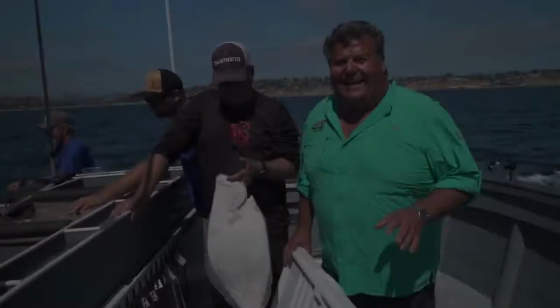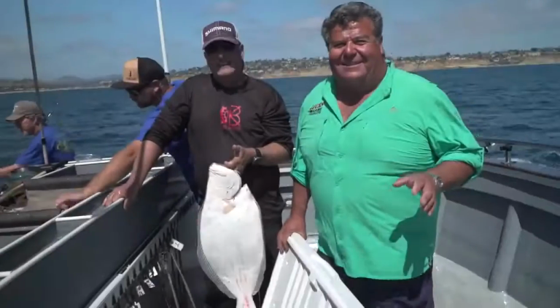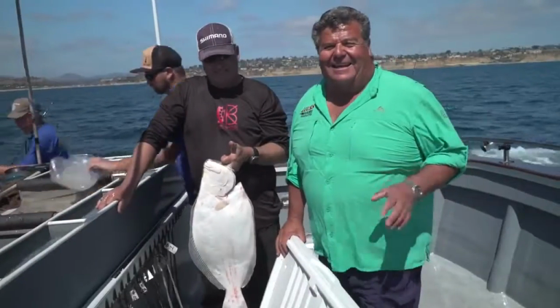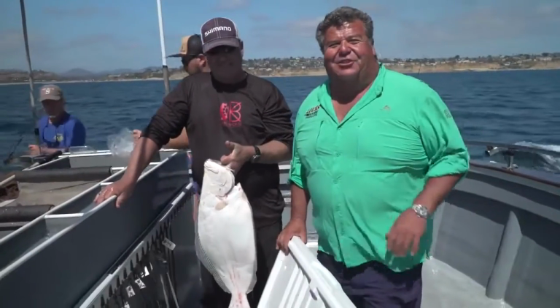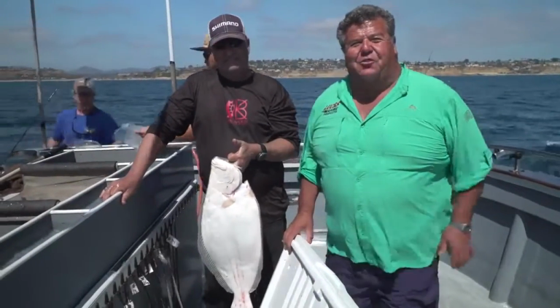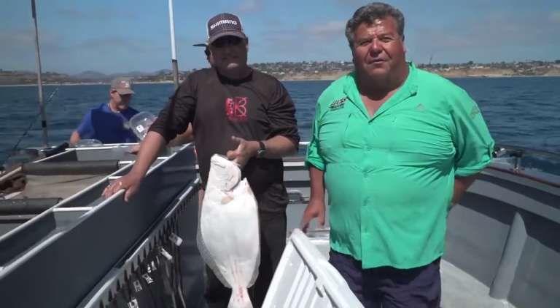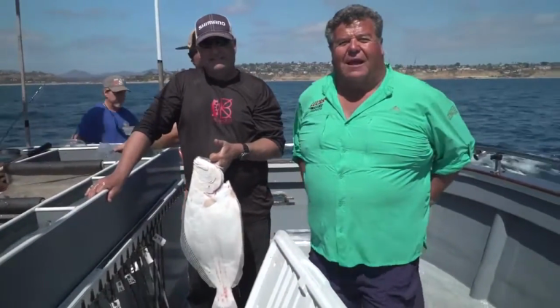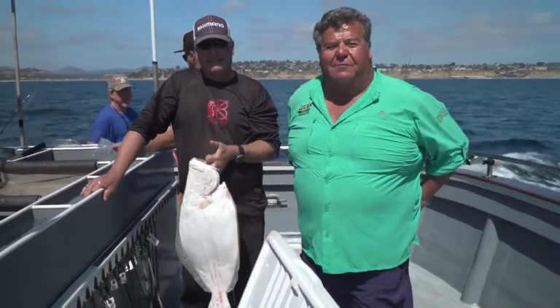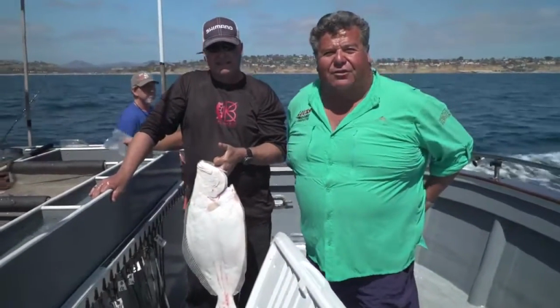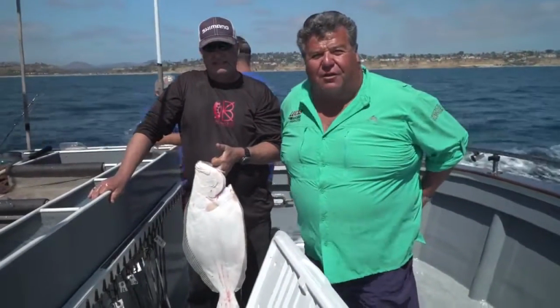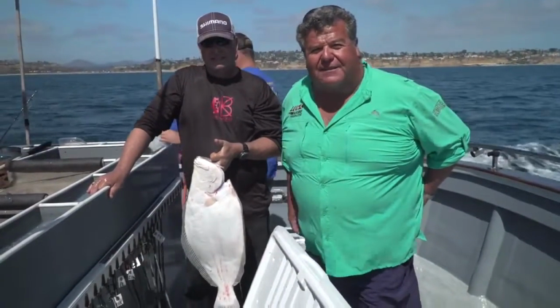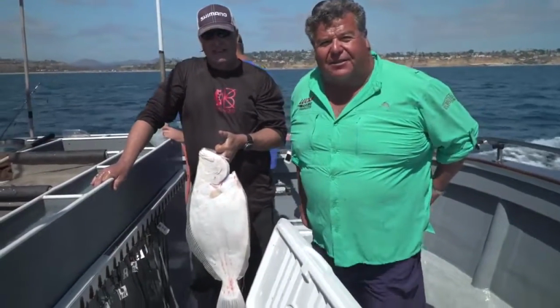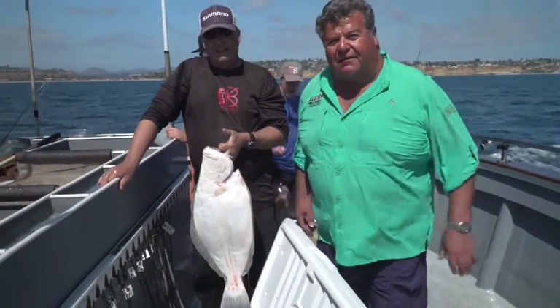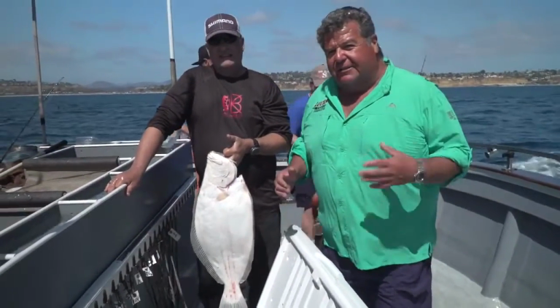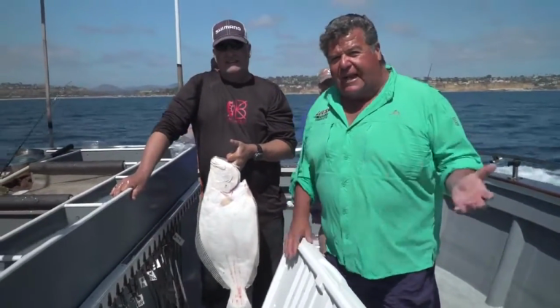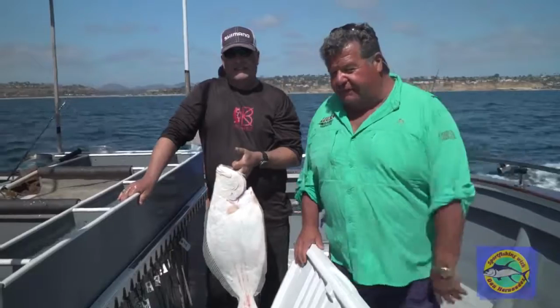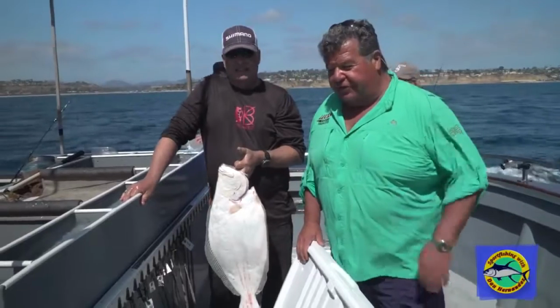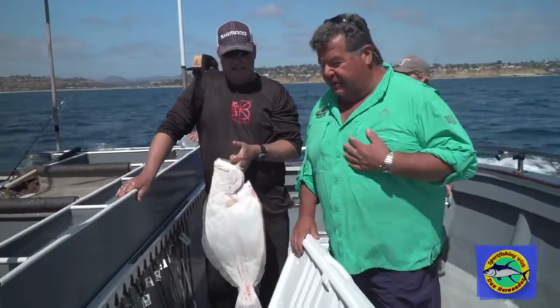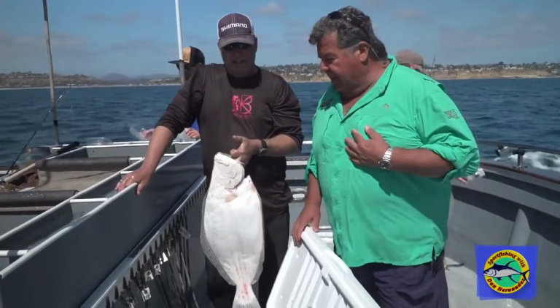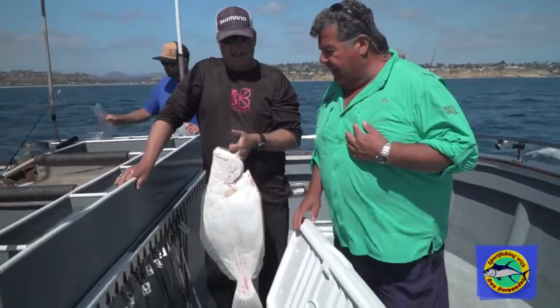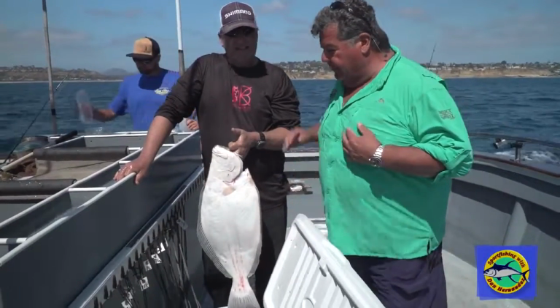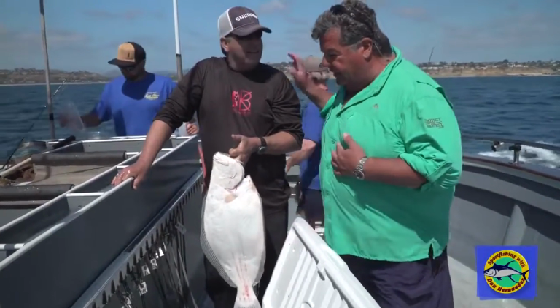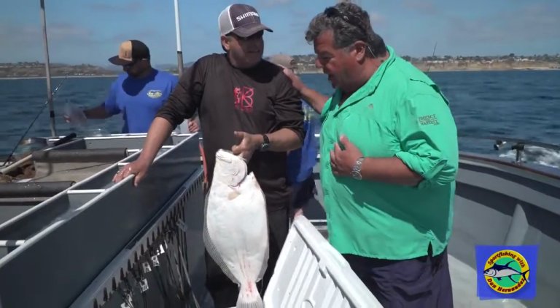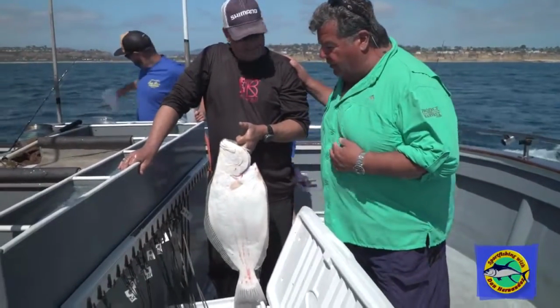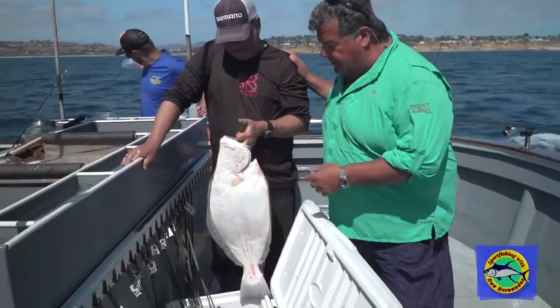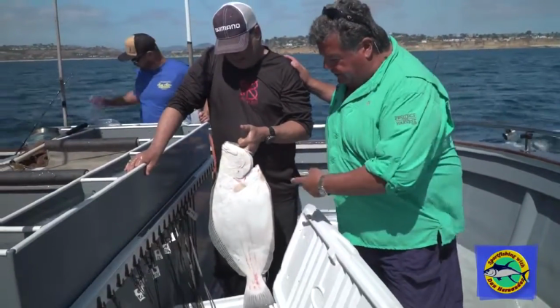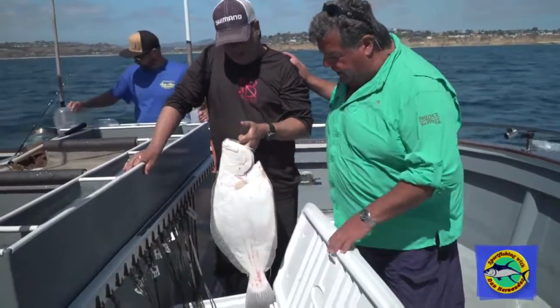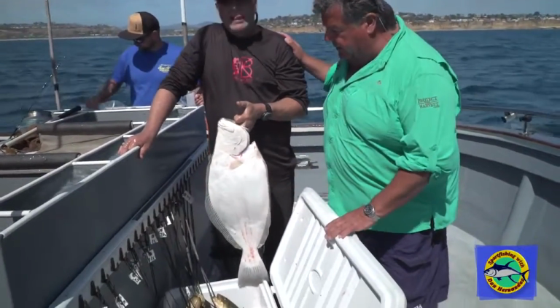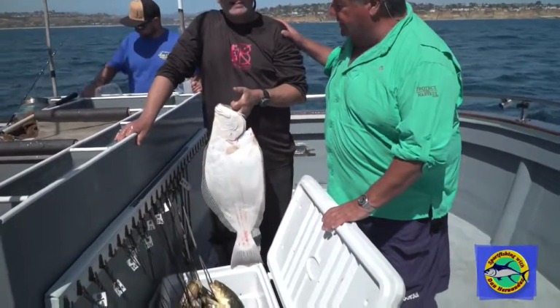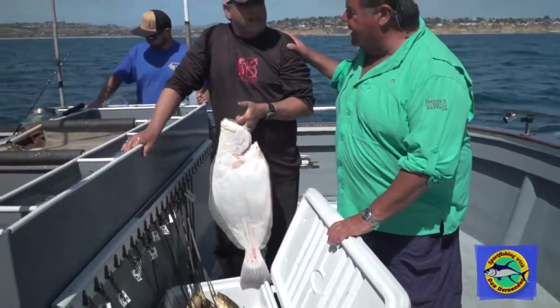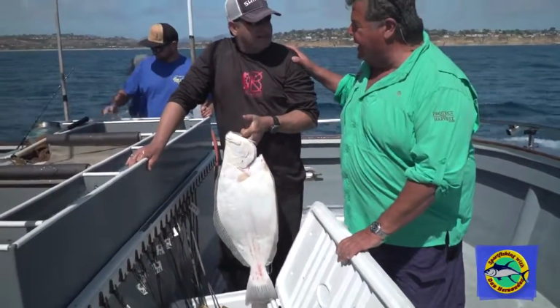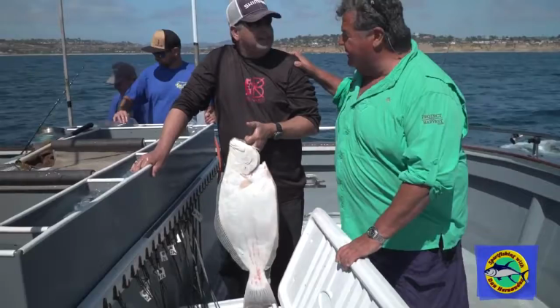Hey guys, today is June 12th and we had our charter on the Sea Star. Just got done fishing and Rick here caught the largest fish of the day — this nice big halibut.